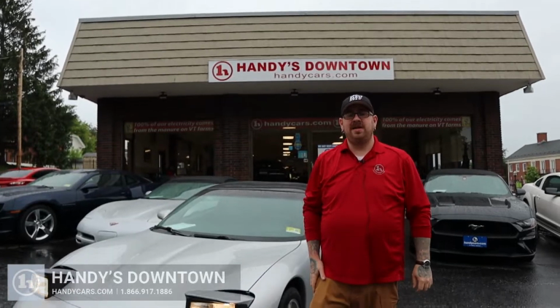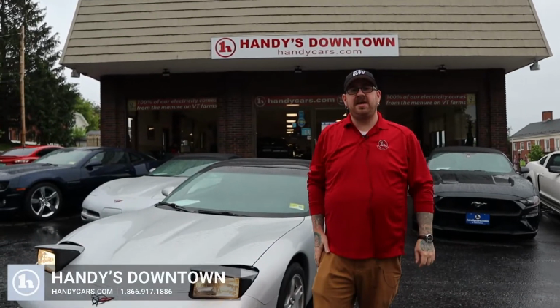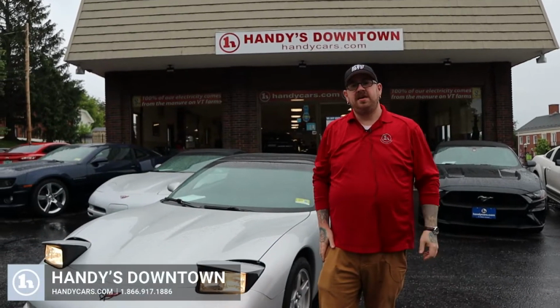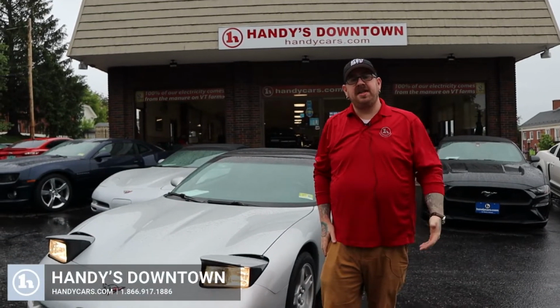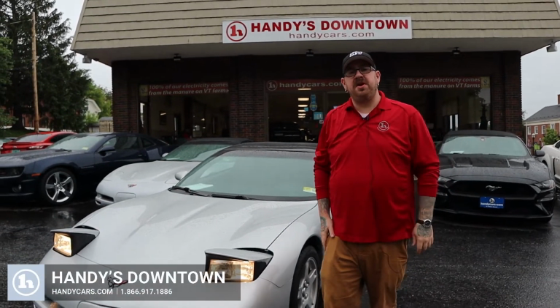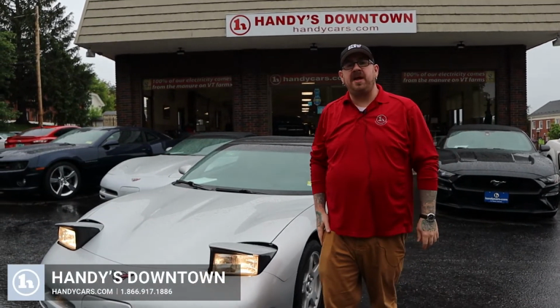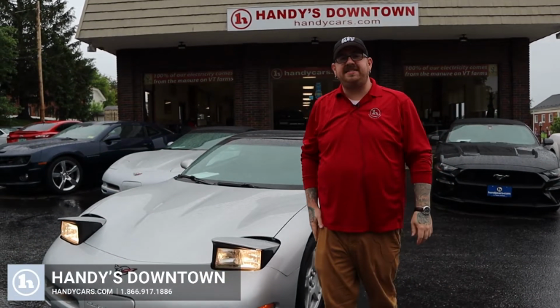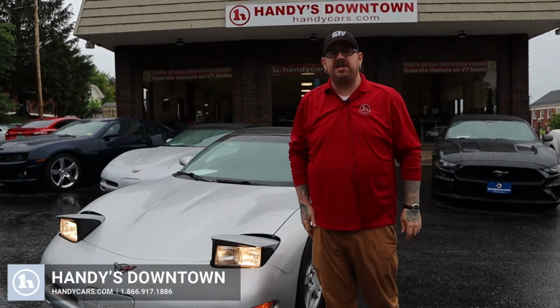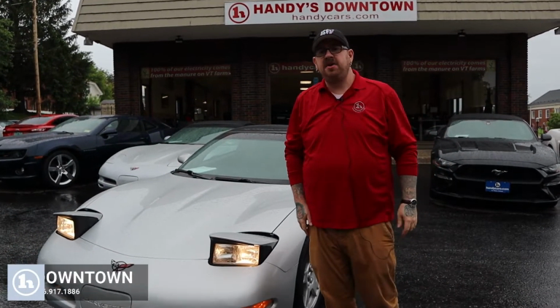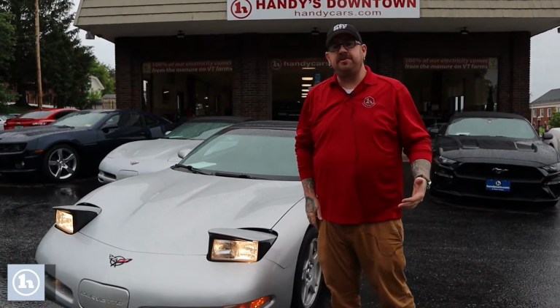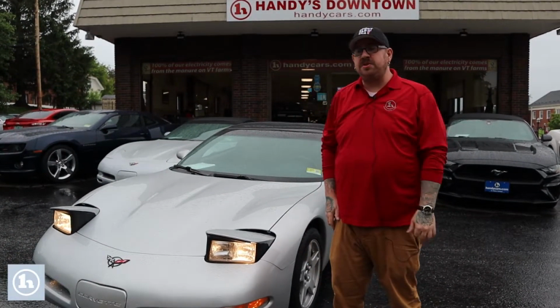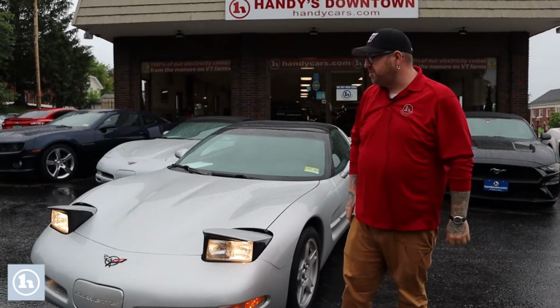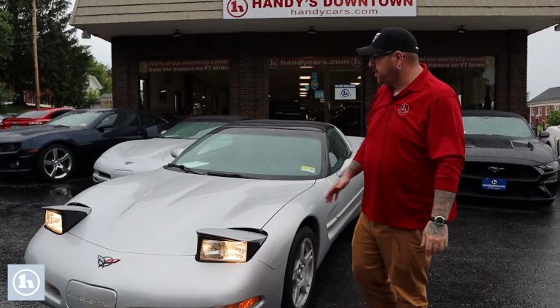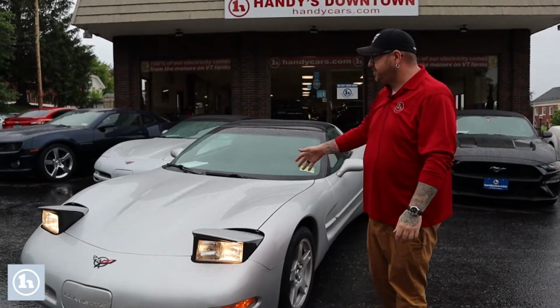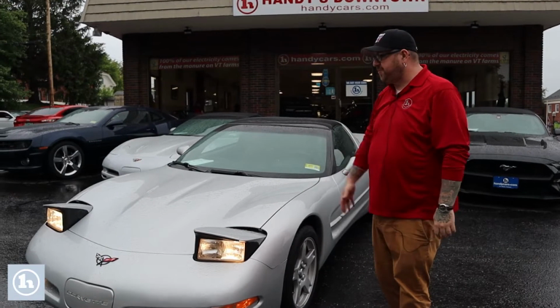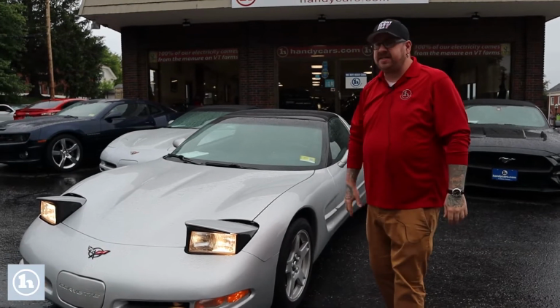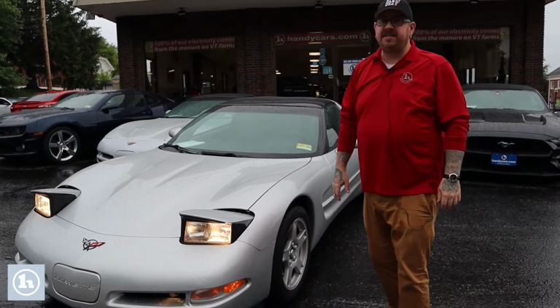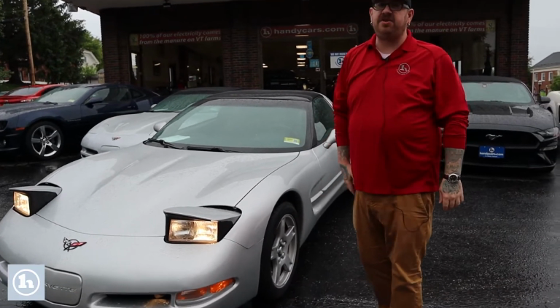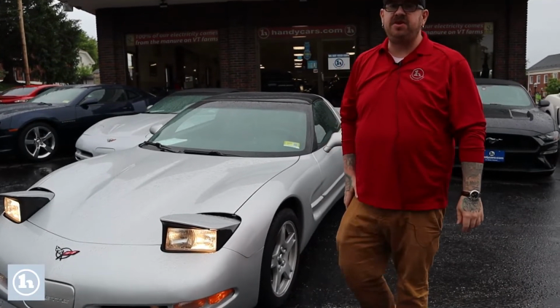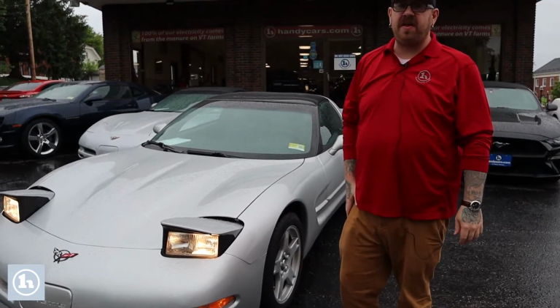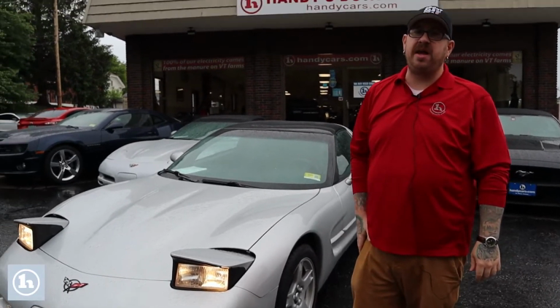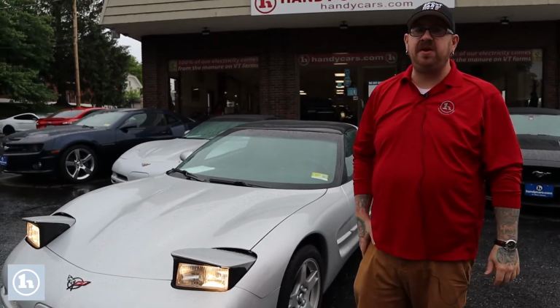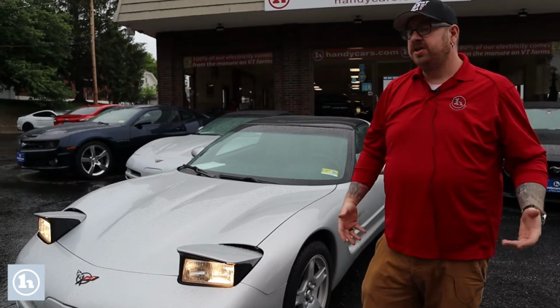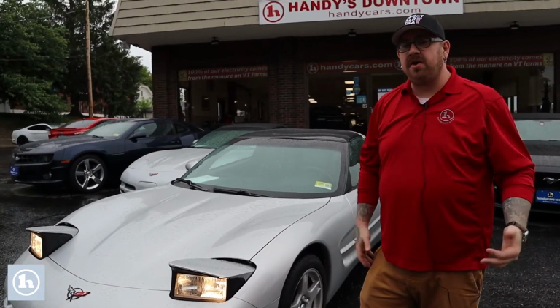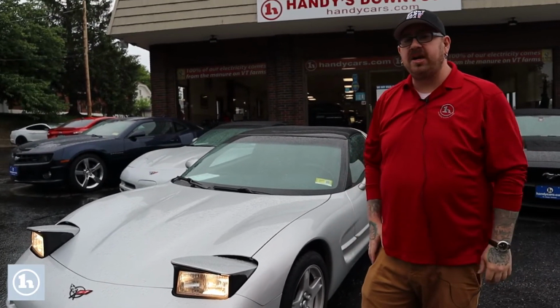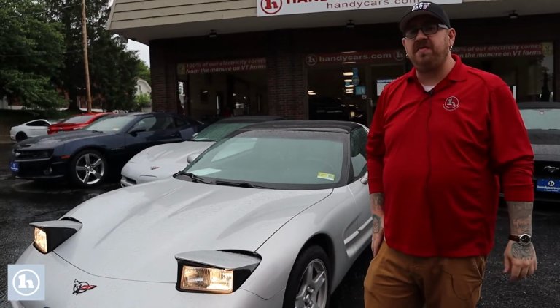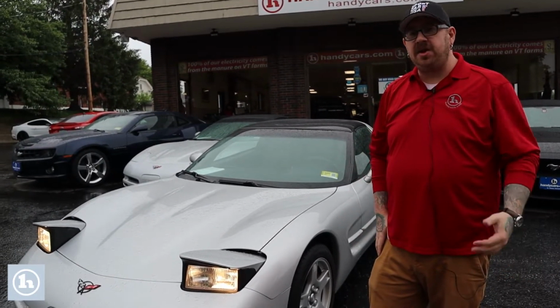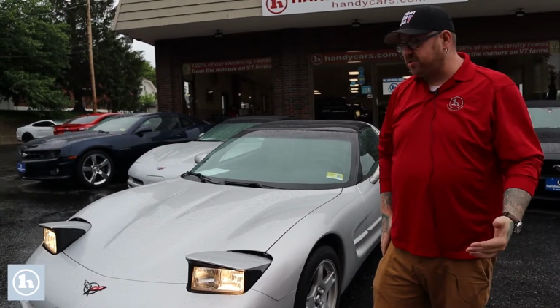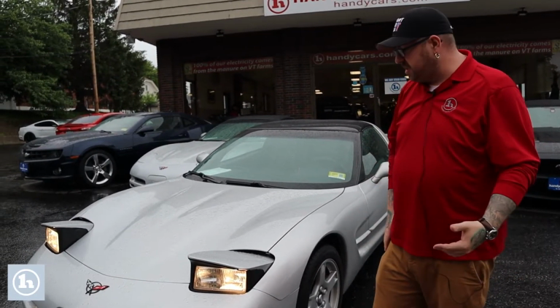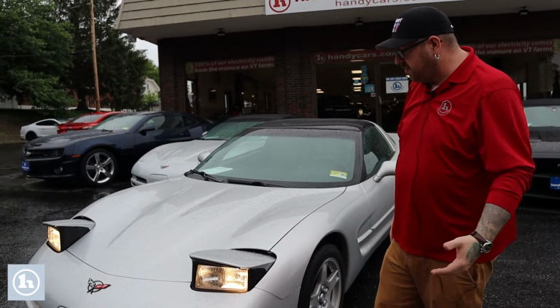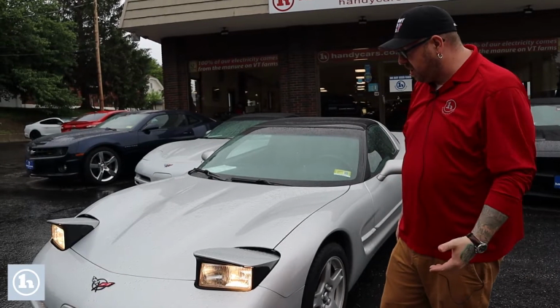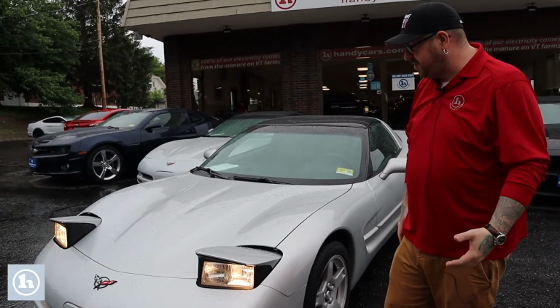Hello Mickey, Nick Lambert here from Handy's Downtown. Thank you so much for your inquiry on this beautiful 1997 Chevy Corvette that we have here. I just wanted to make a quick video to introduce myself and go over the car with you.